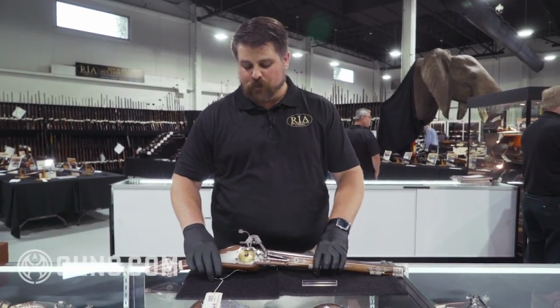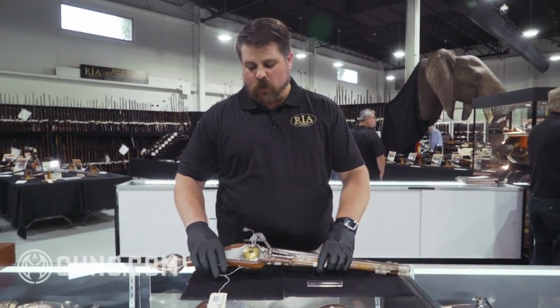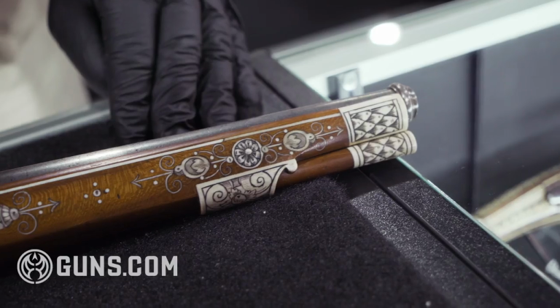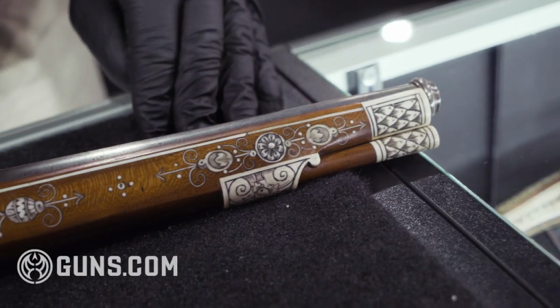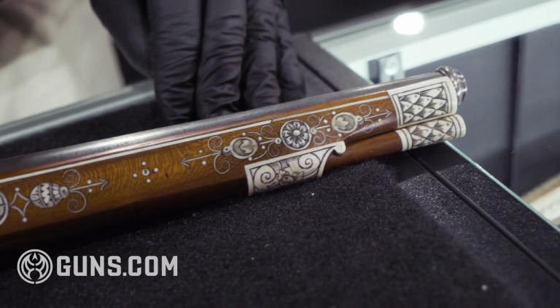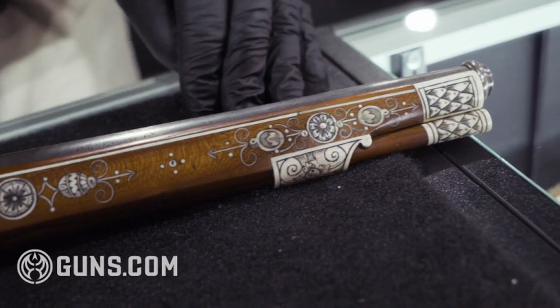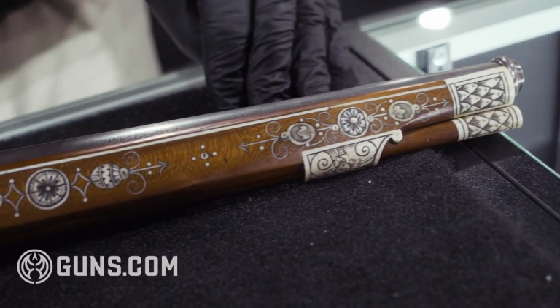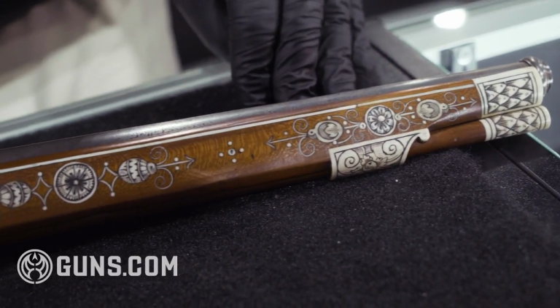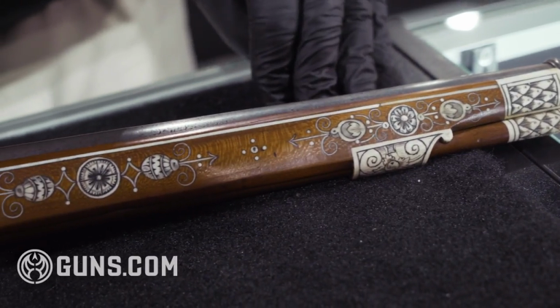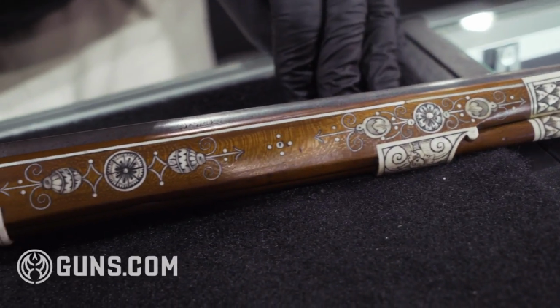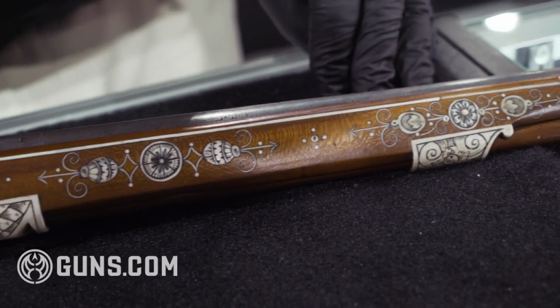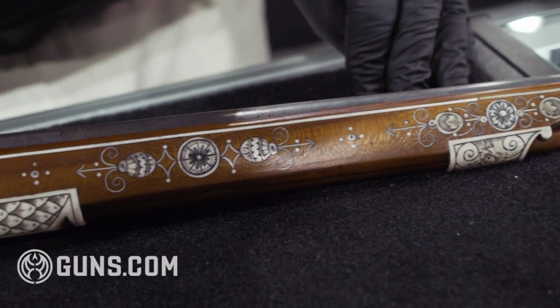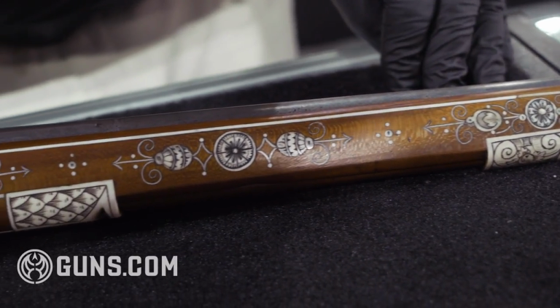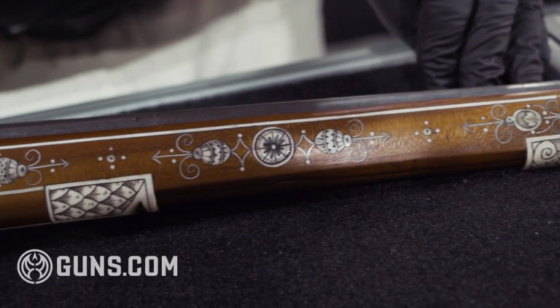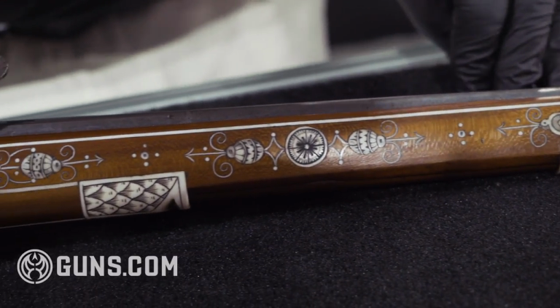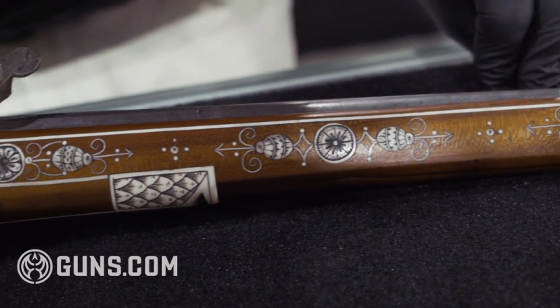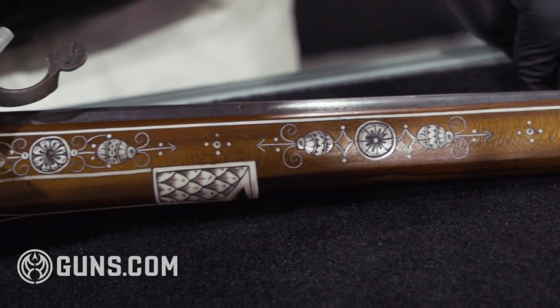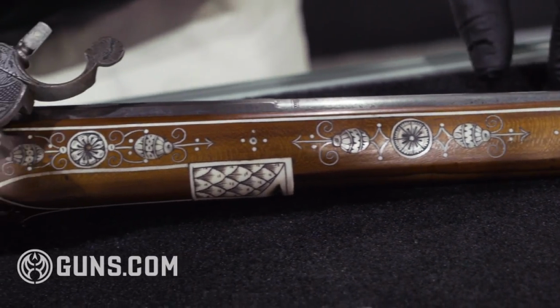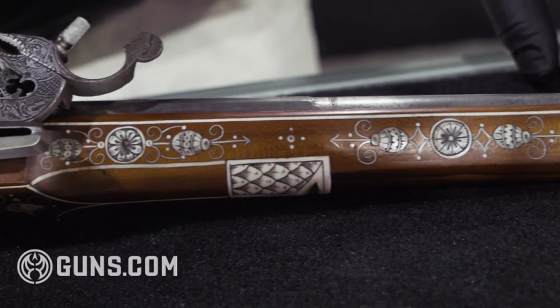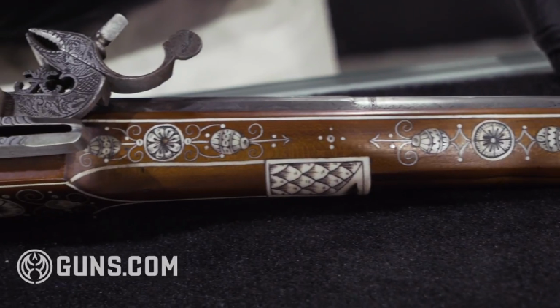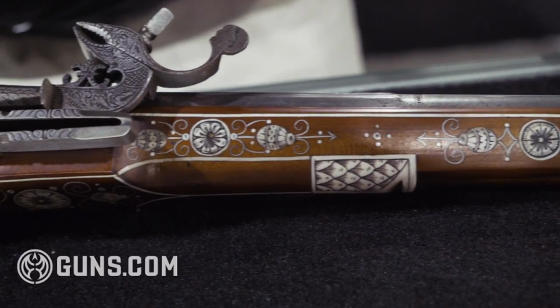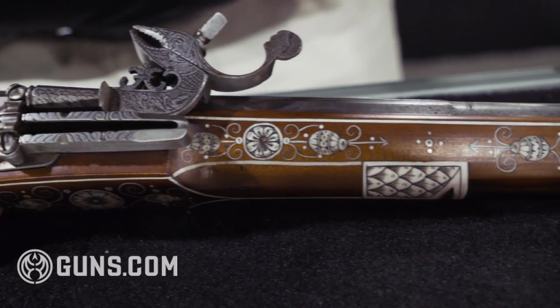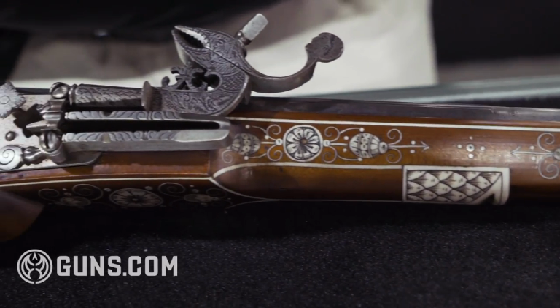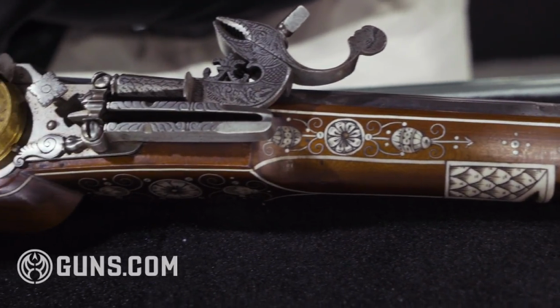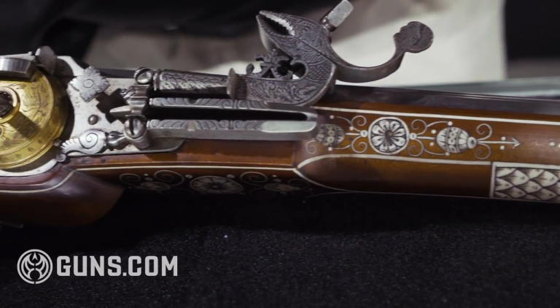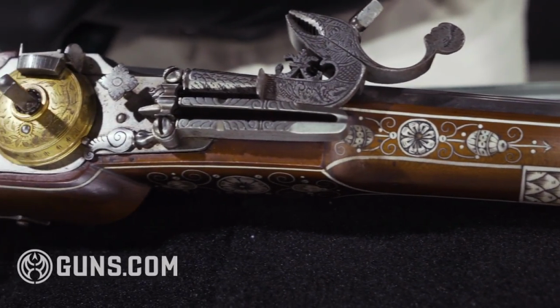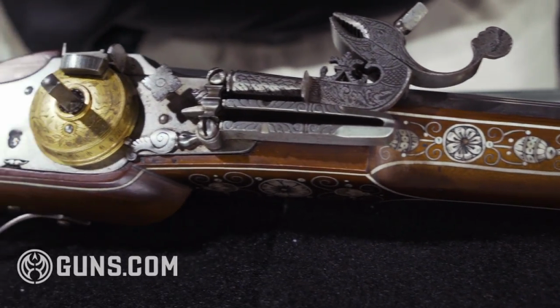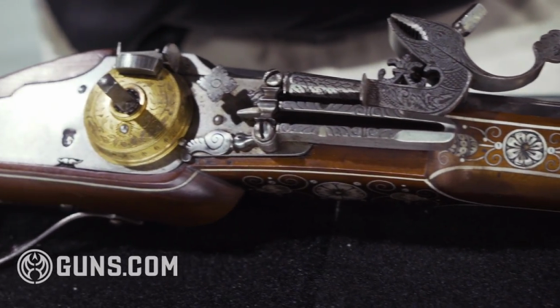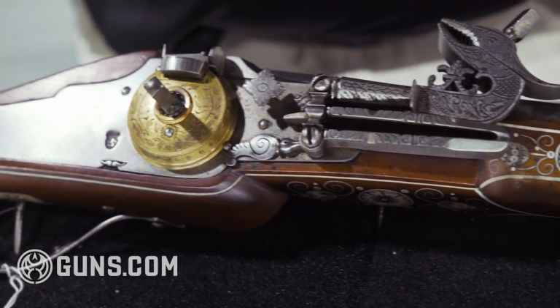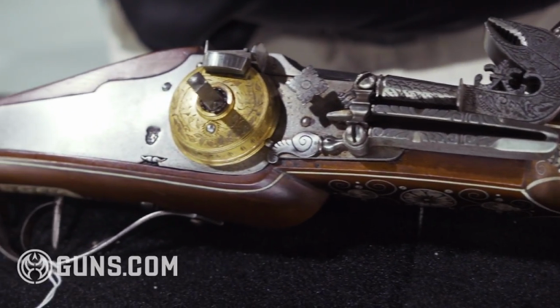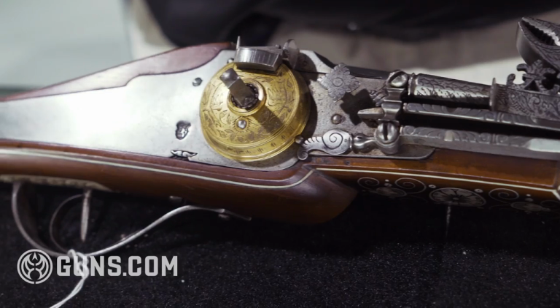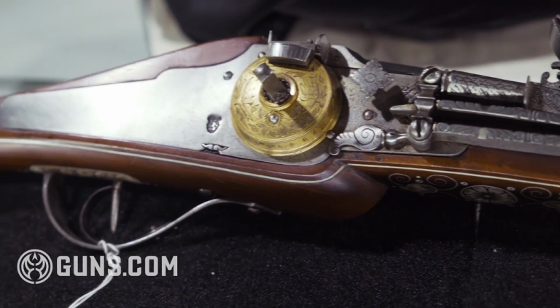So the wheel lock would obviously have no trouble being replaced by the much simpler variations of the flintlock that would come along. A short-lived spot in history, but a beautiful spot in history and an important development point for firearms.